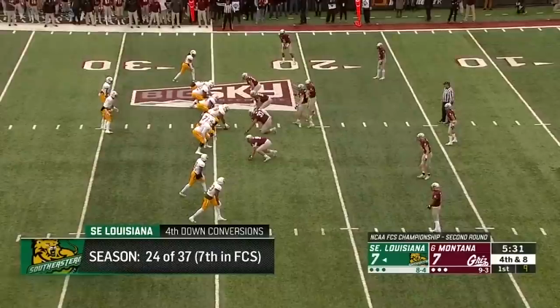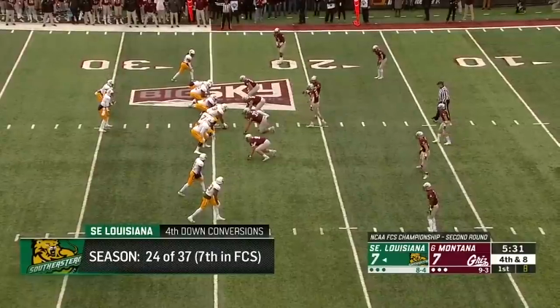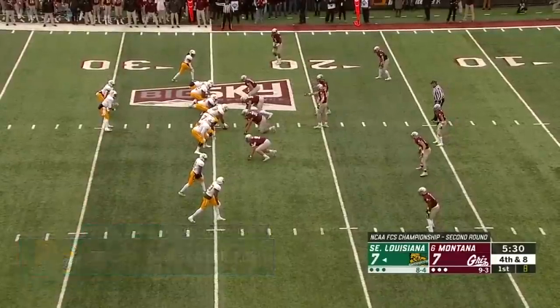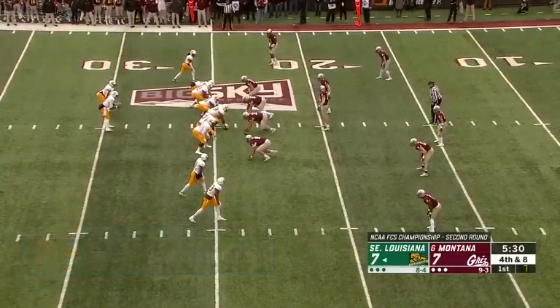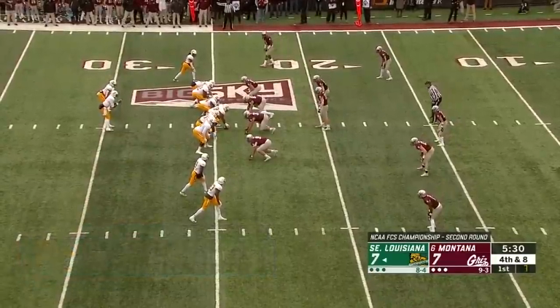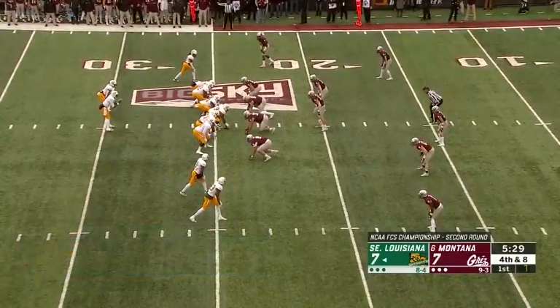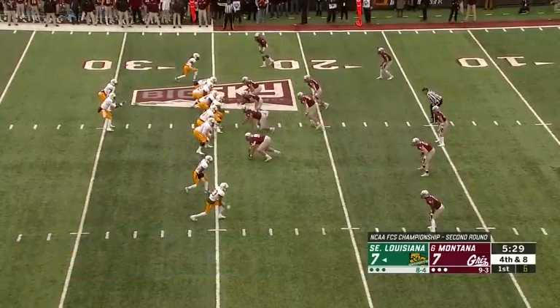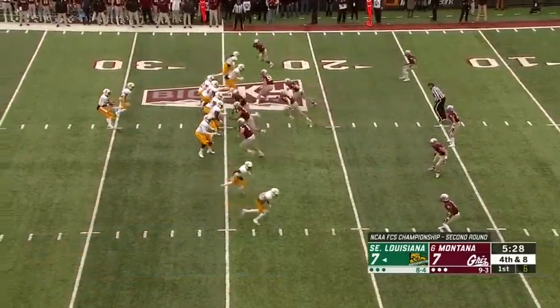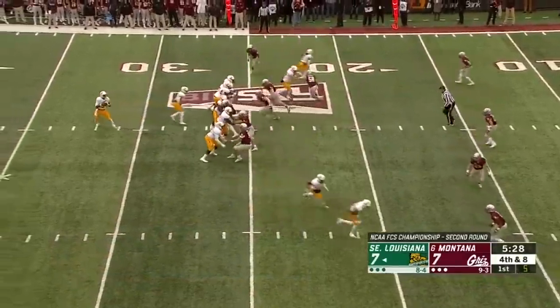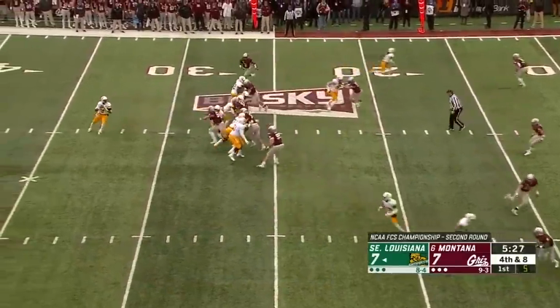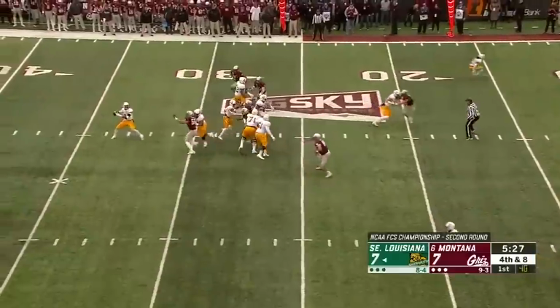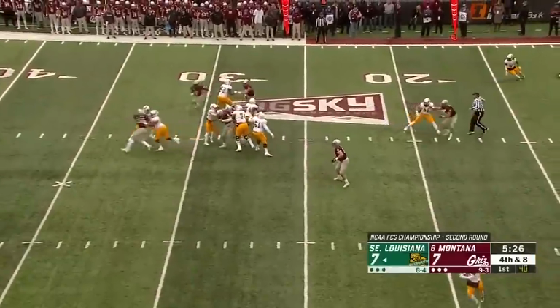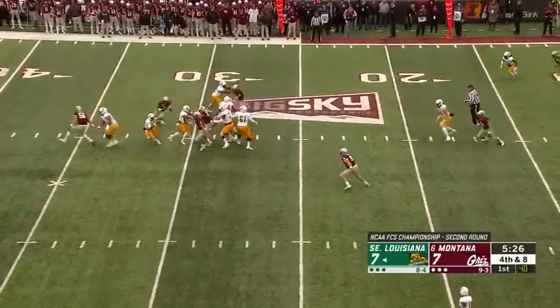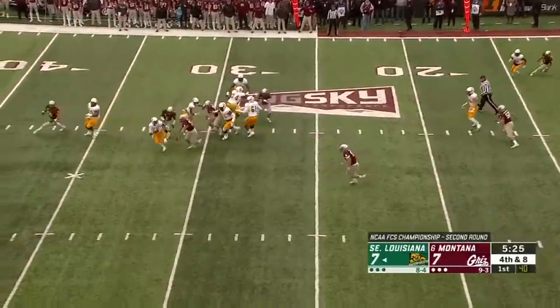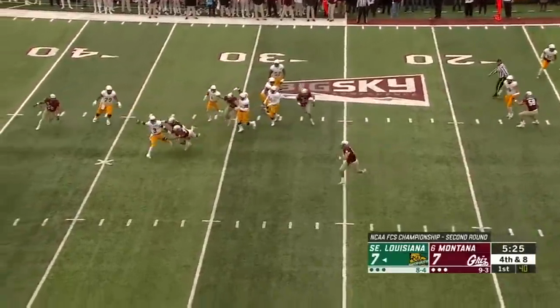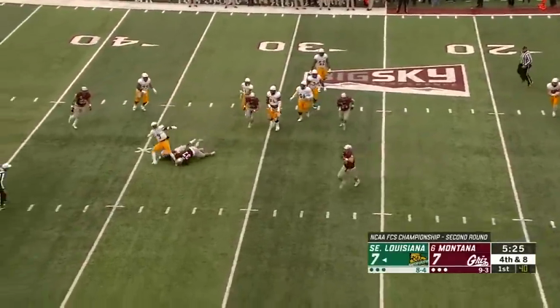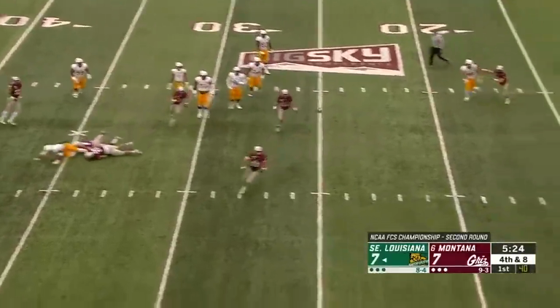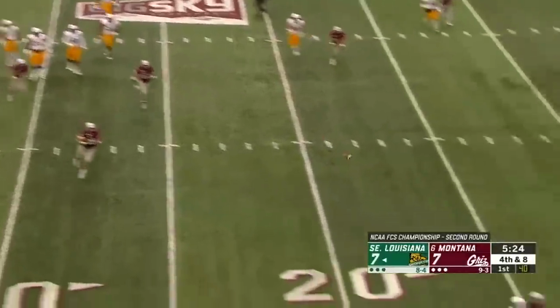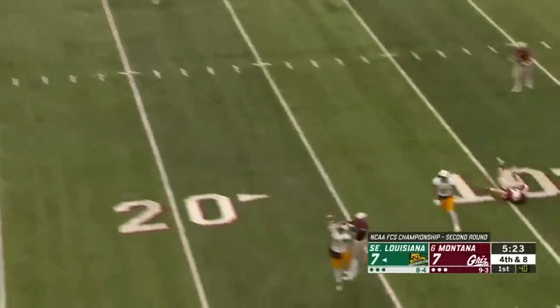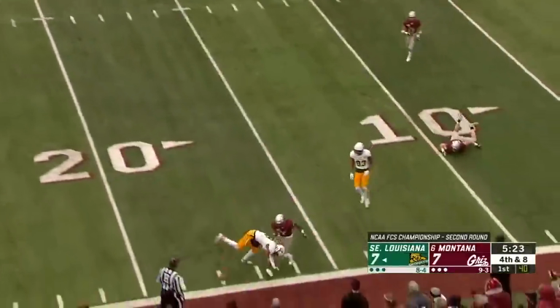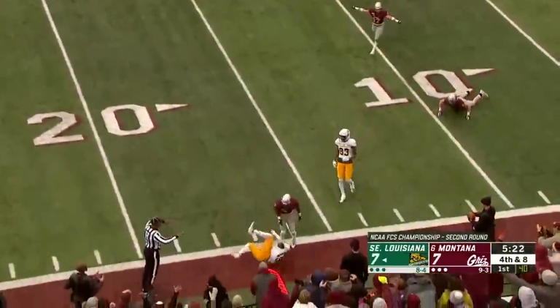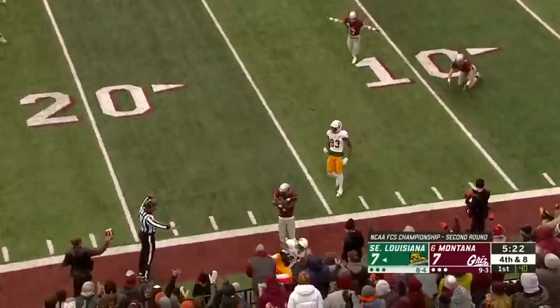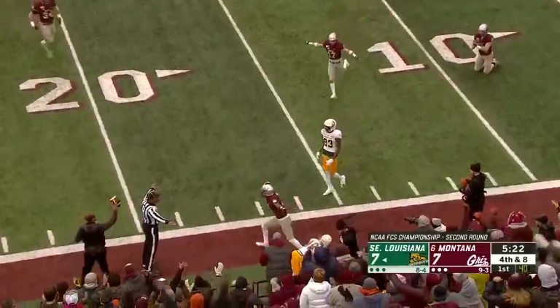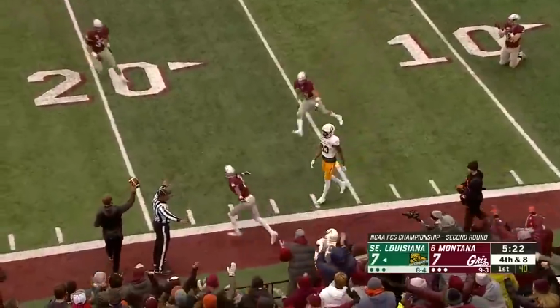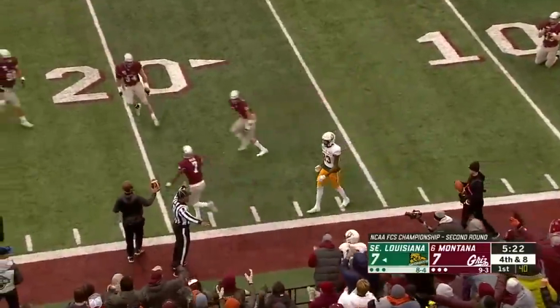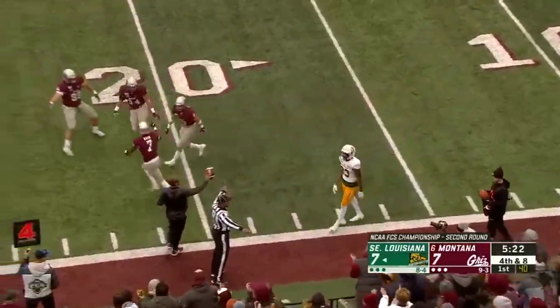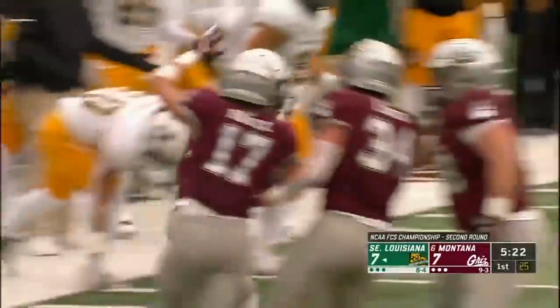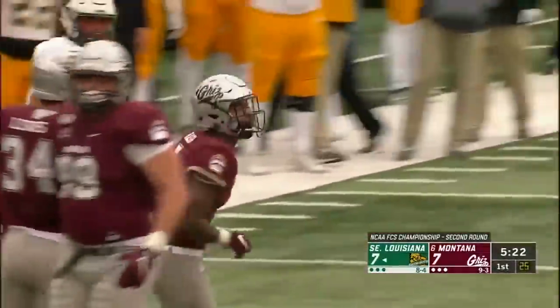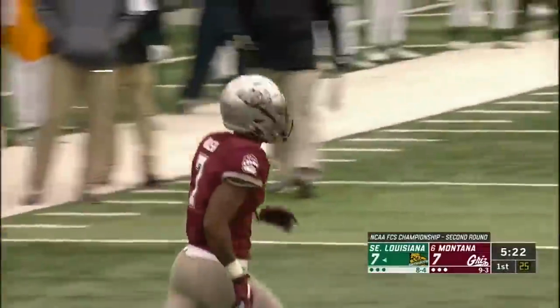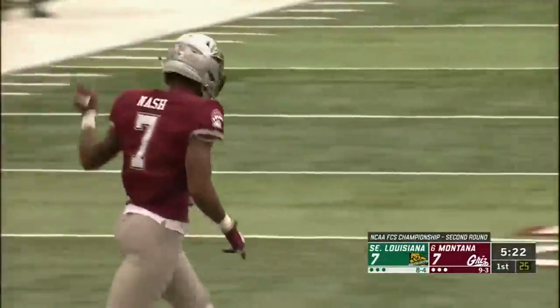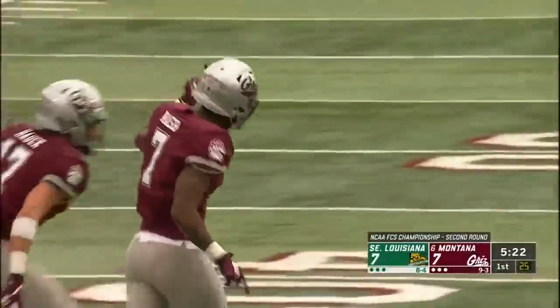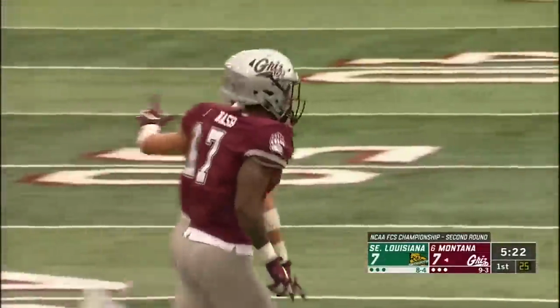It appears the line of scrimmage. Pressure coming, Virgil steps up. Backside pressure. Throws on the run, and it's broken up. Good play by Darion Nash on the sideline.